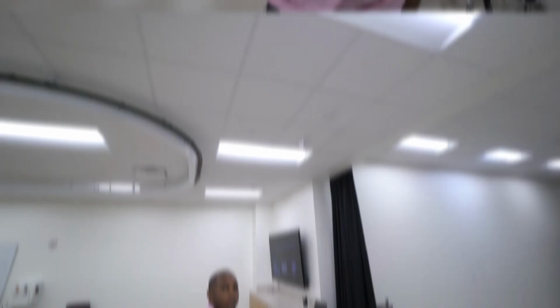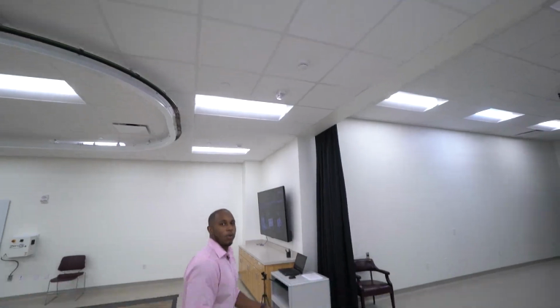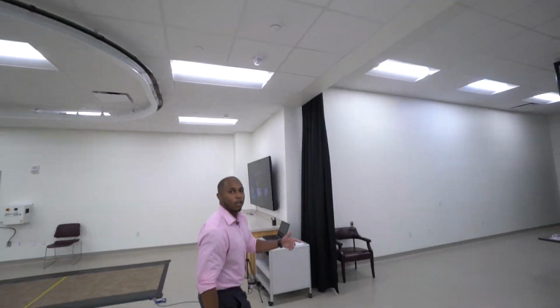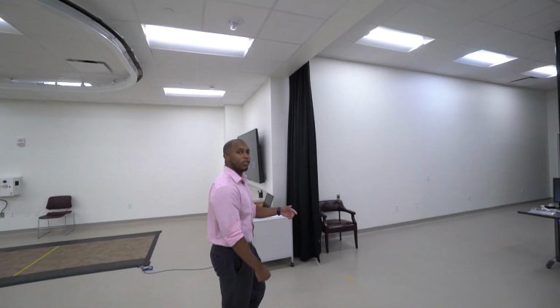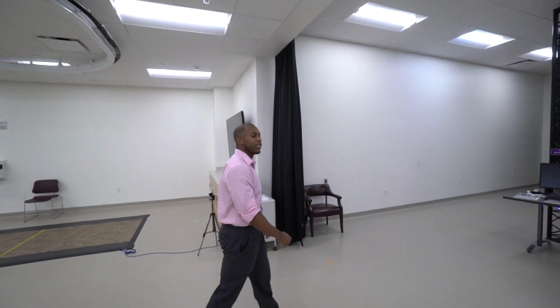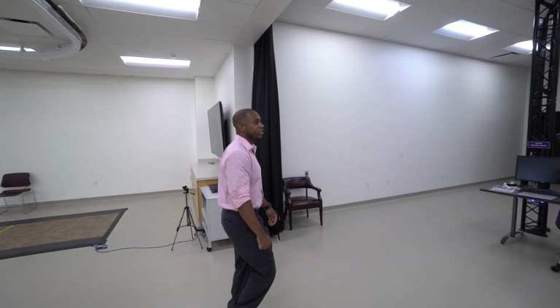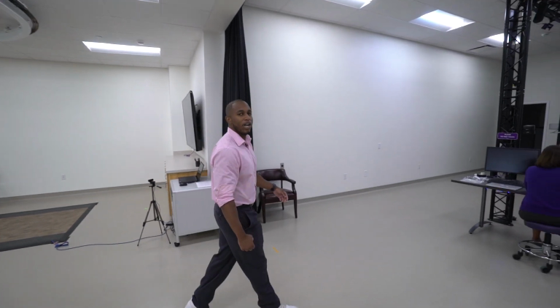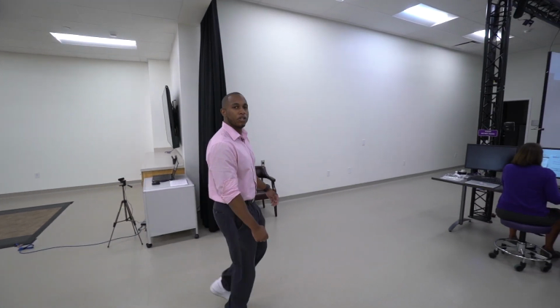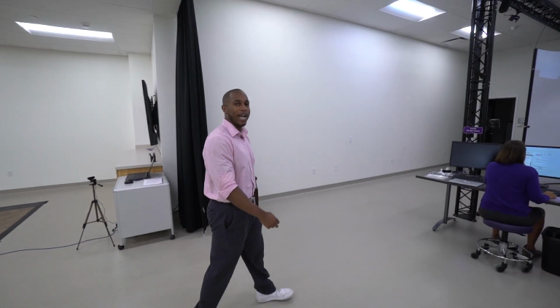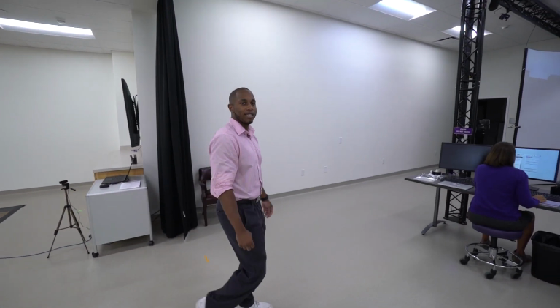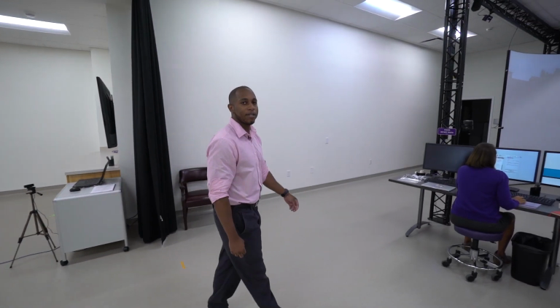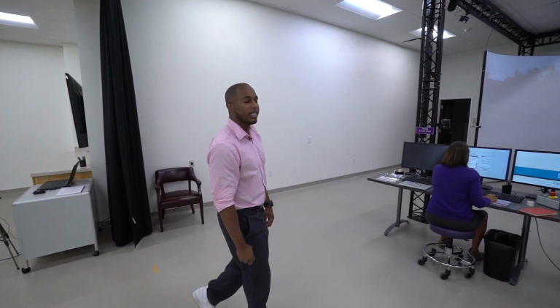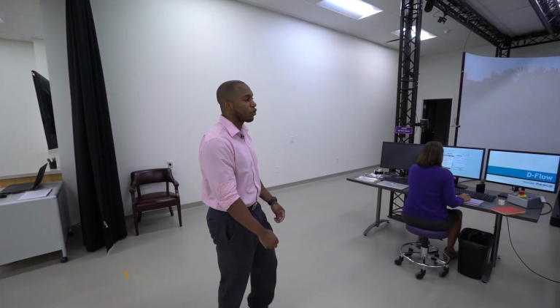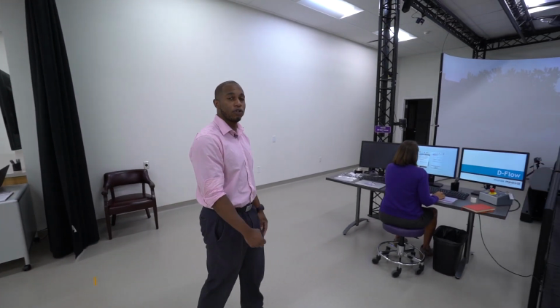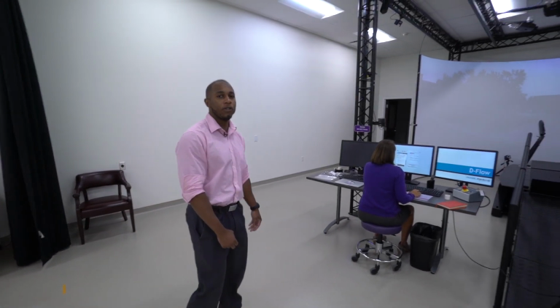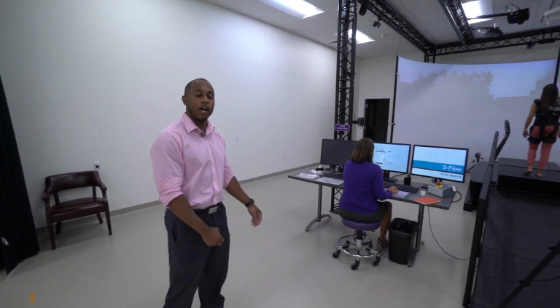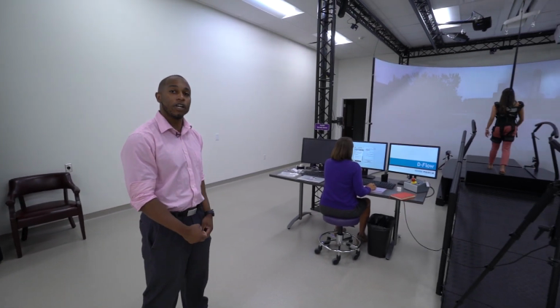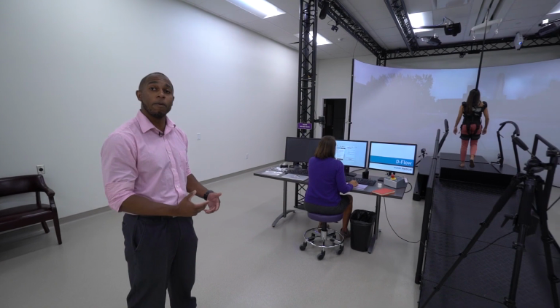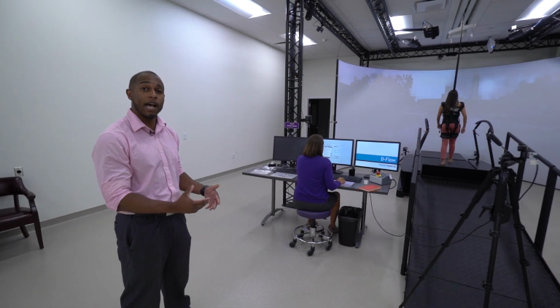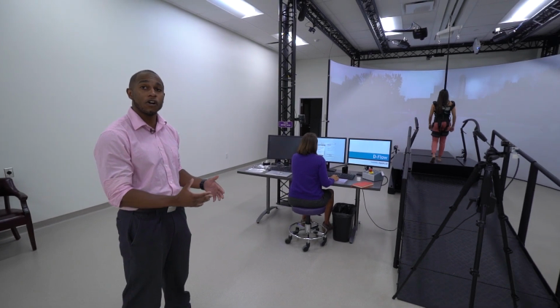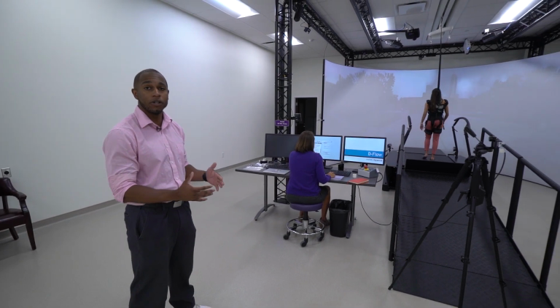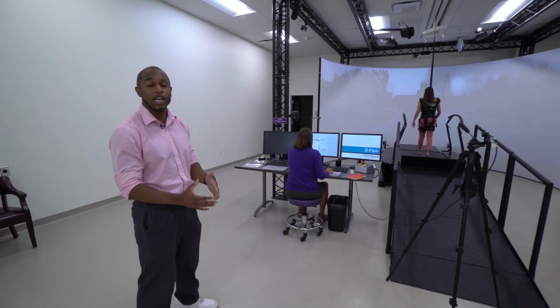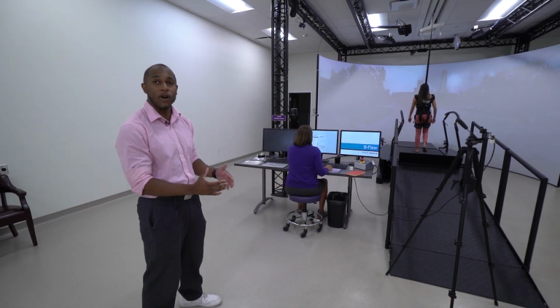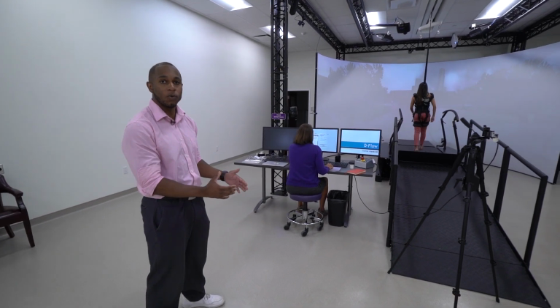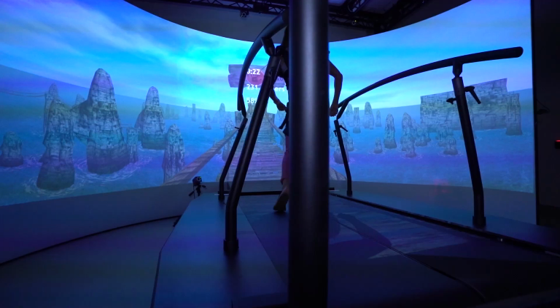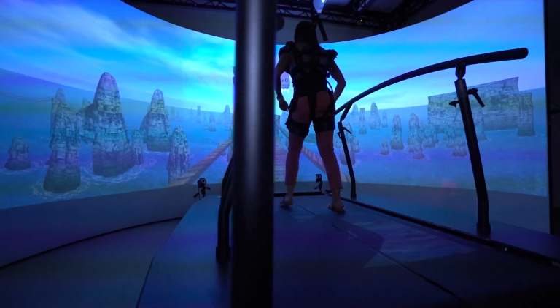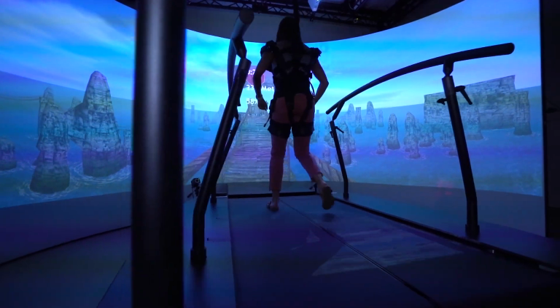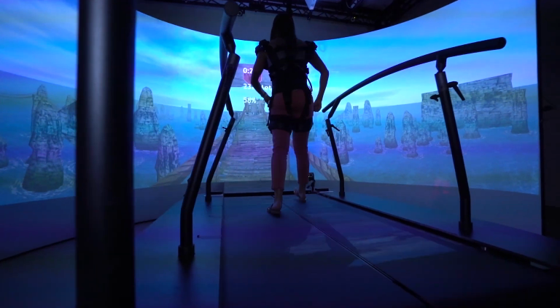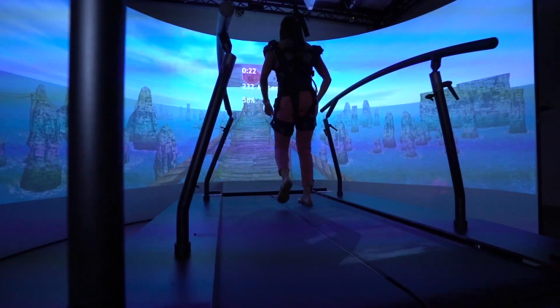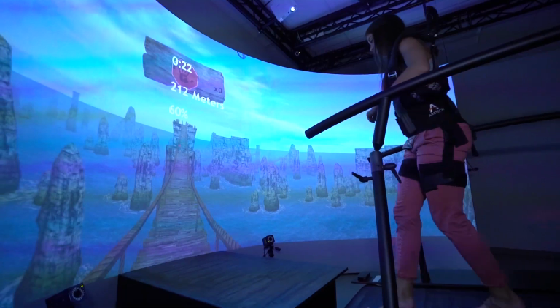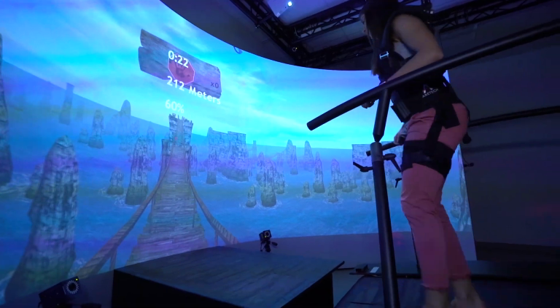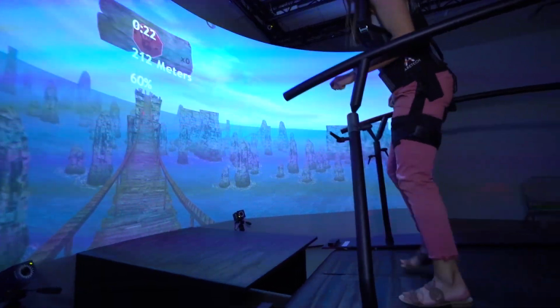One of our coolest features here is the Grail virtual reality system. This is a split treadmill that not only goes up and down, it also goes left to right as well to provide an immersive experience for our patients.